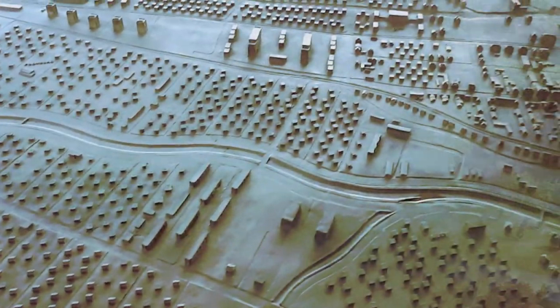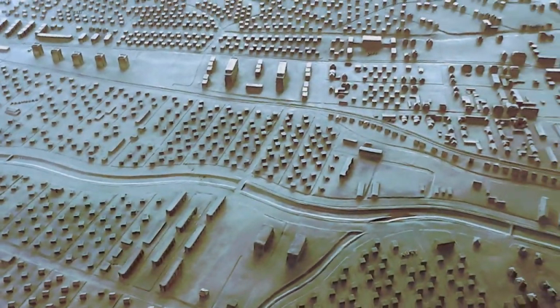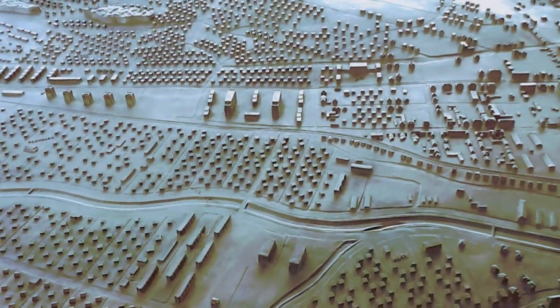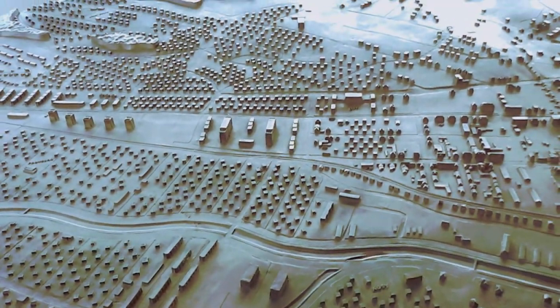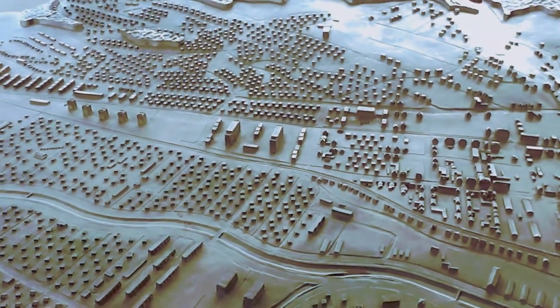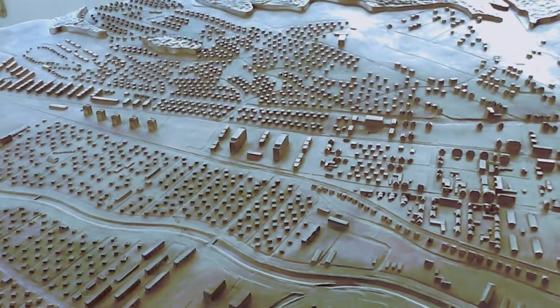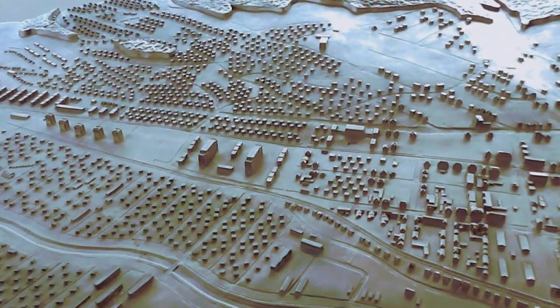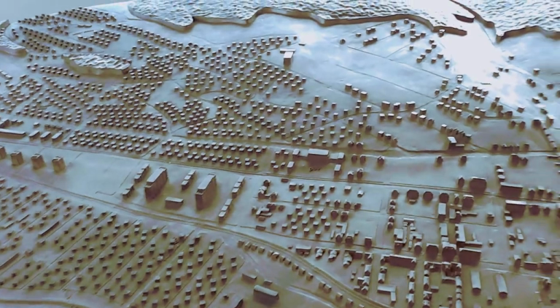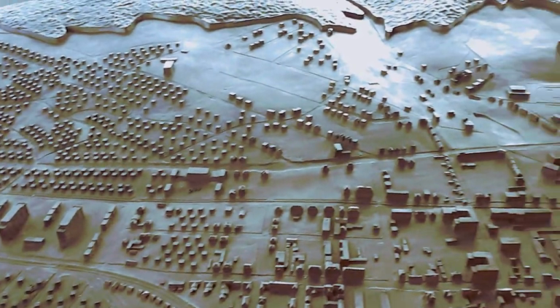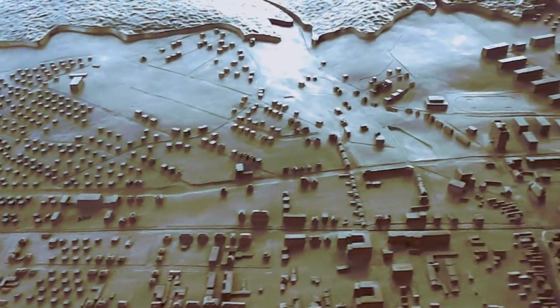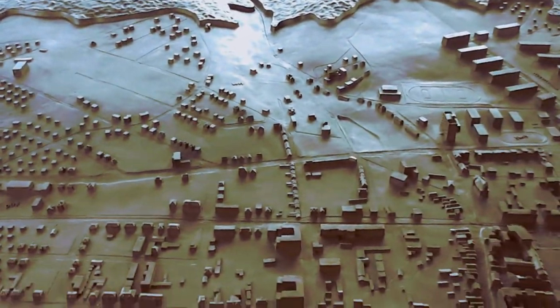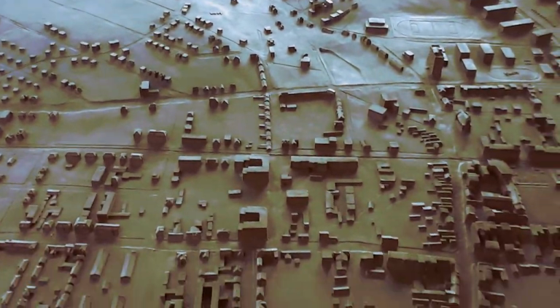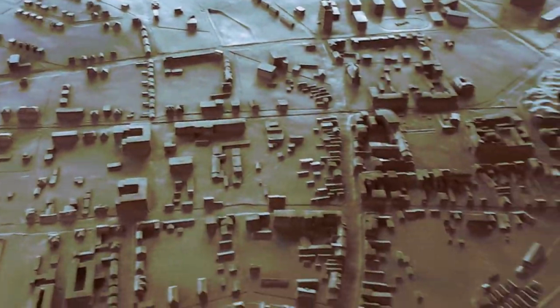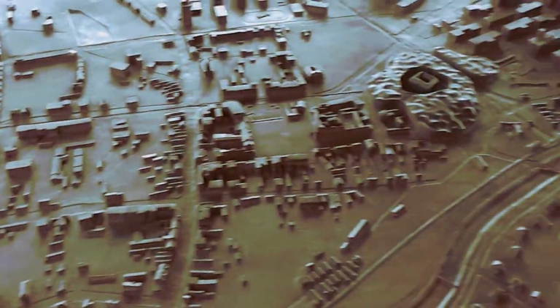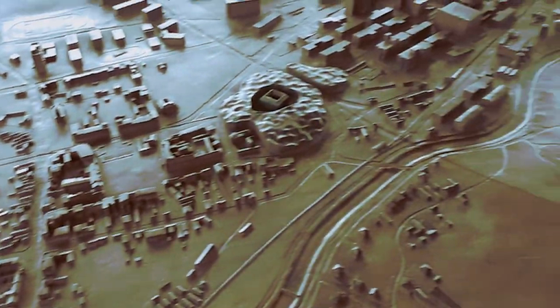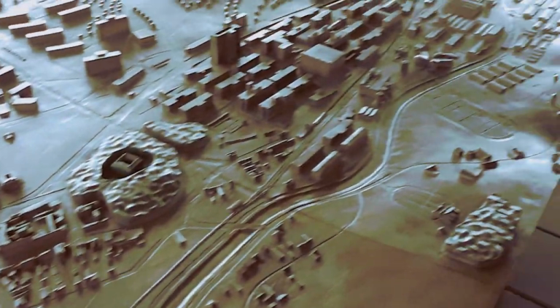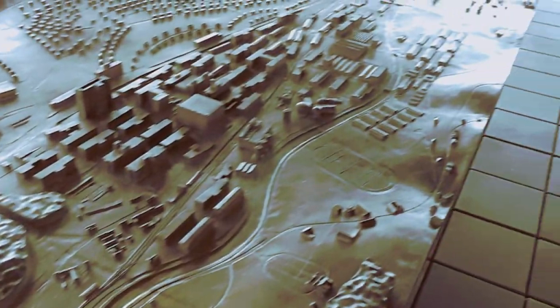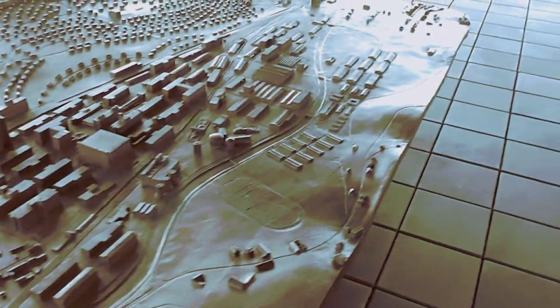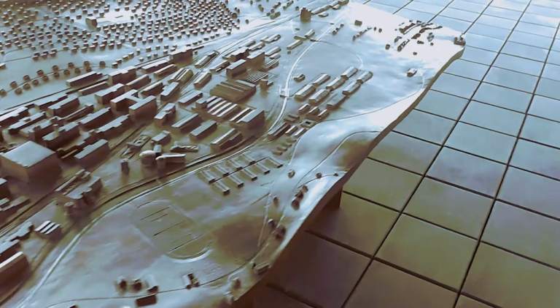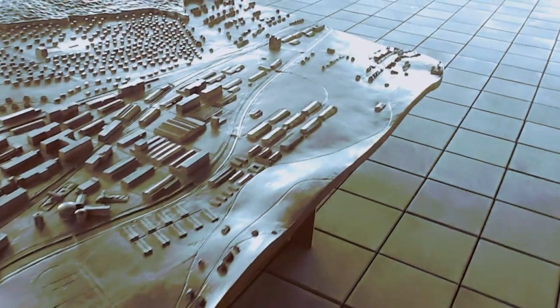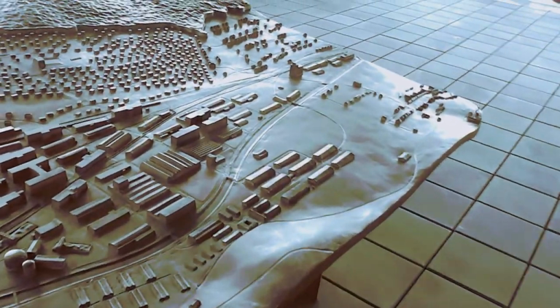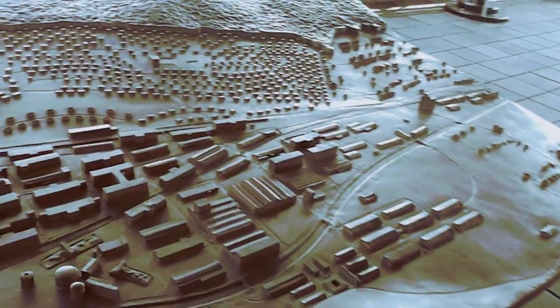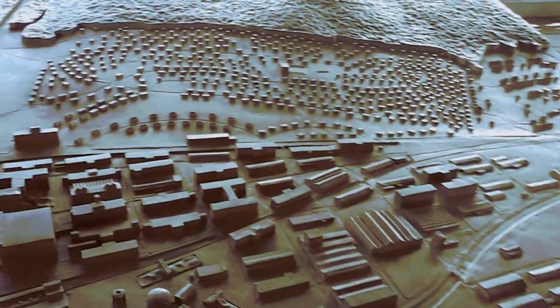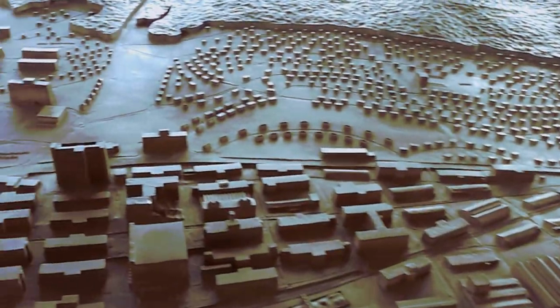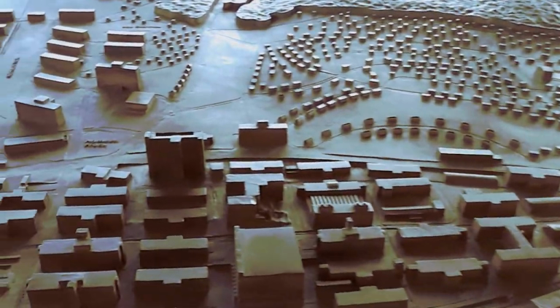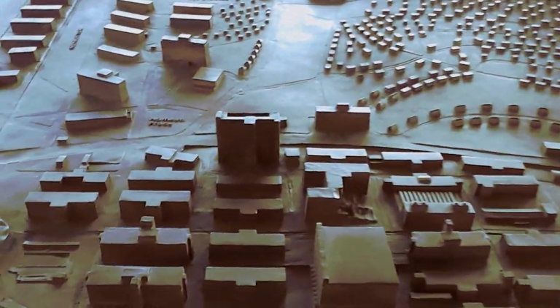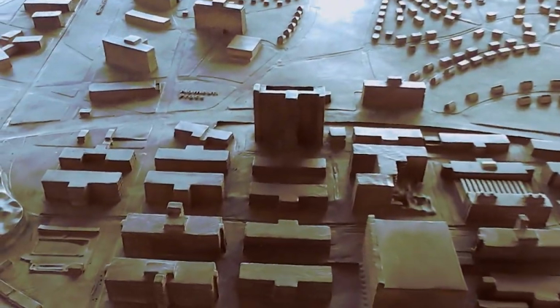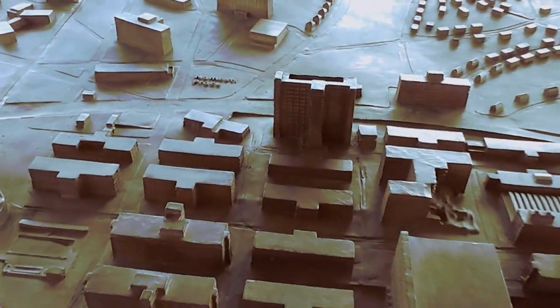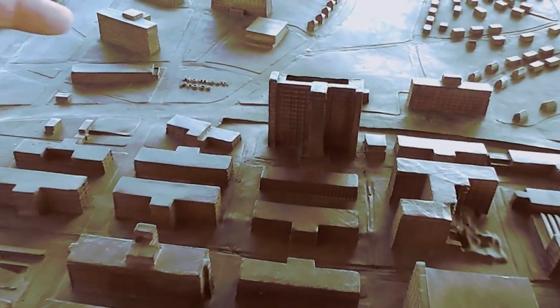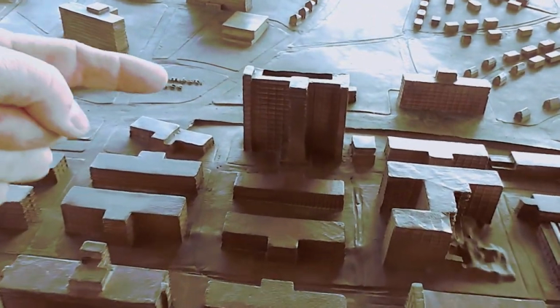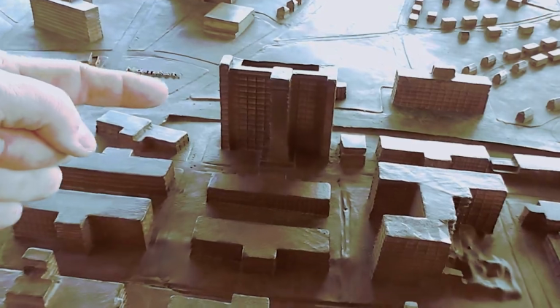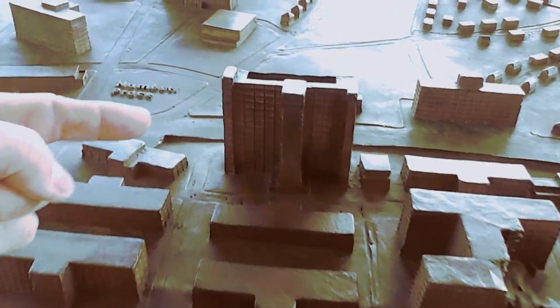This is an interesting model of Baťa's Zlín, and you can see the whole city in 3D from this. If I get in closer, you can see the building I'm now in — it's this one here.